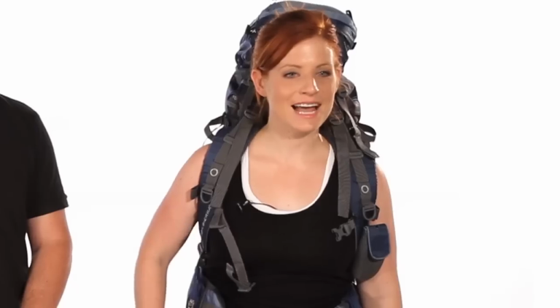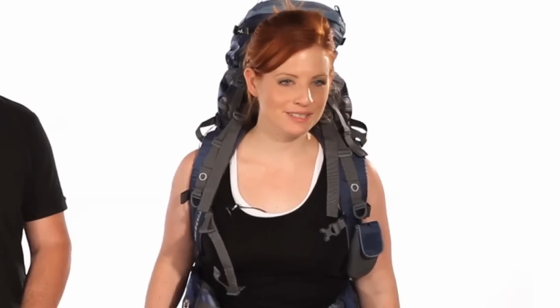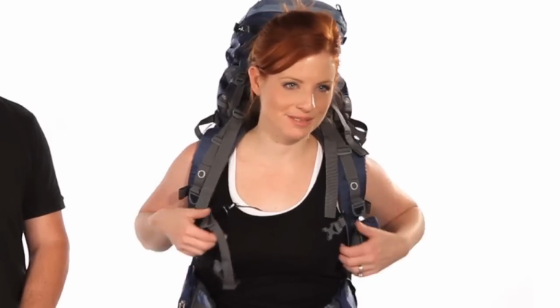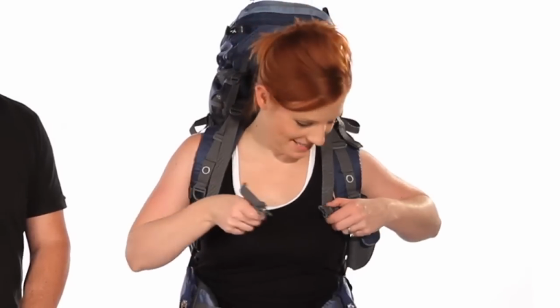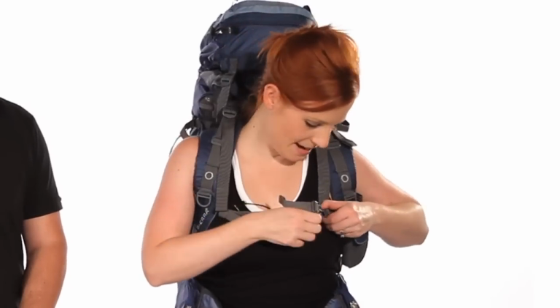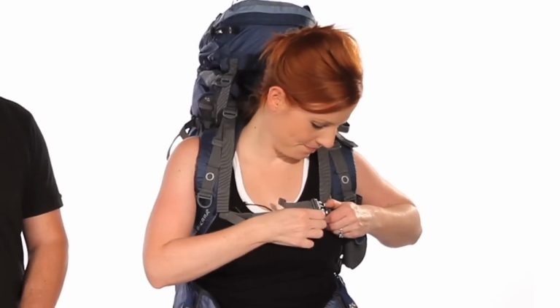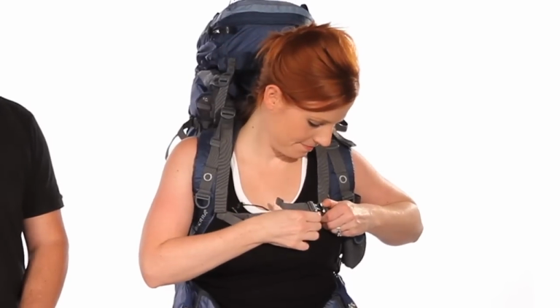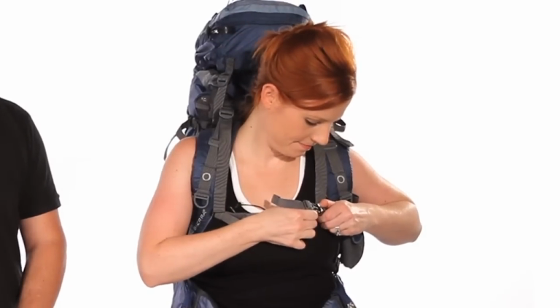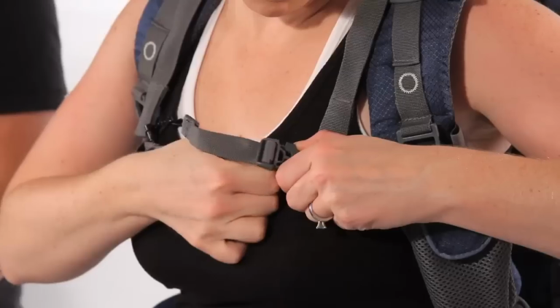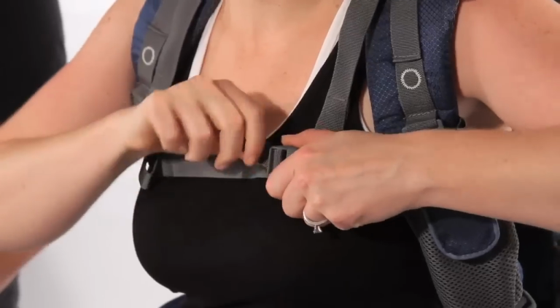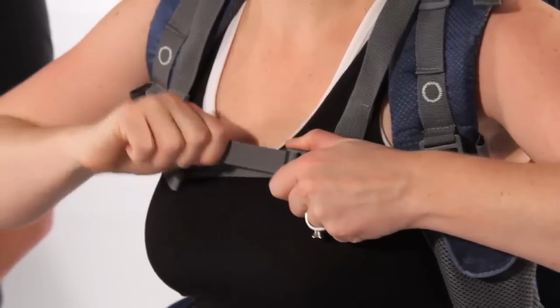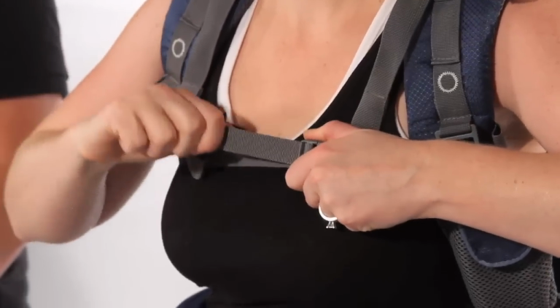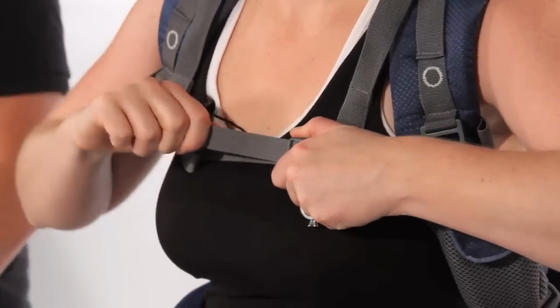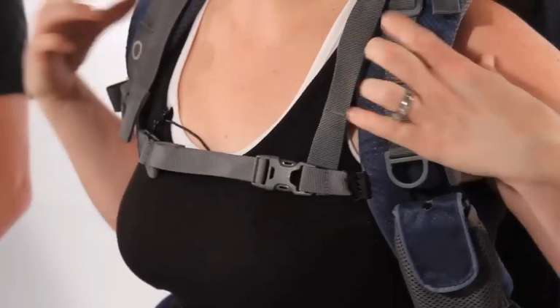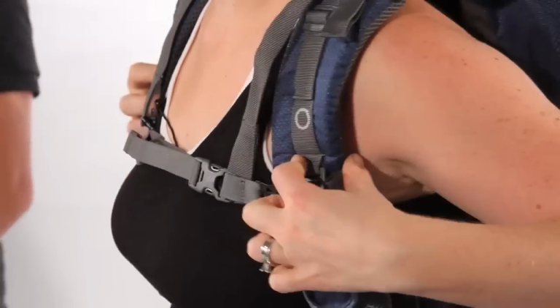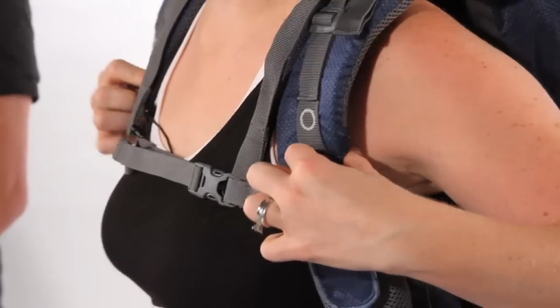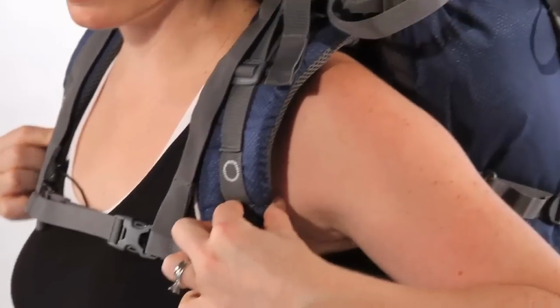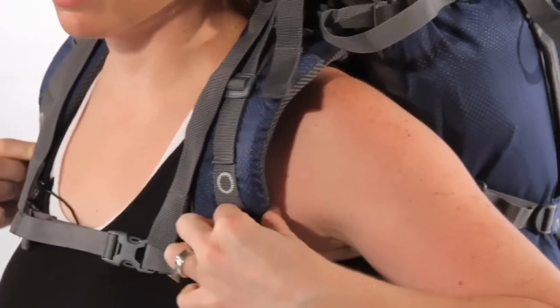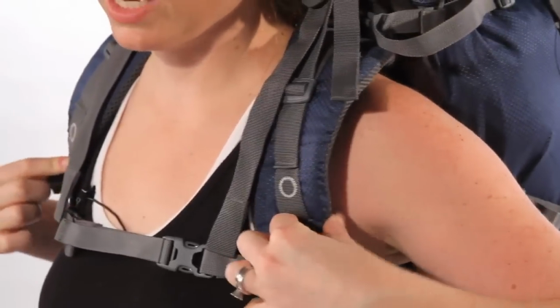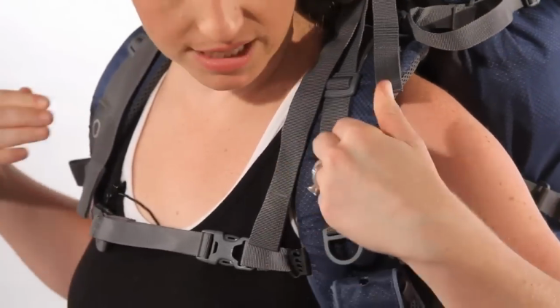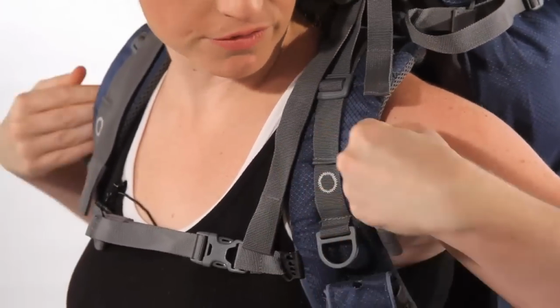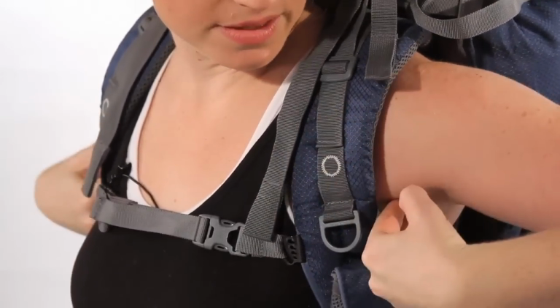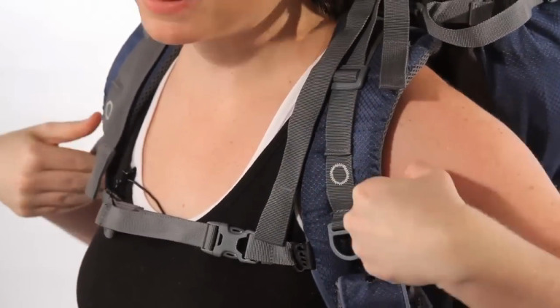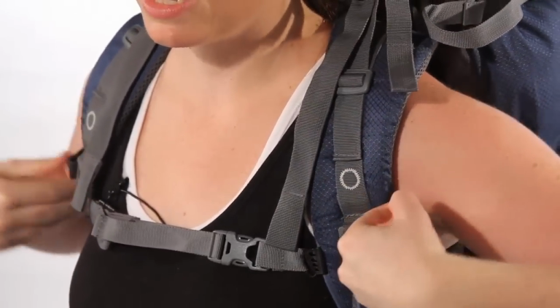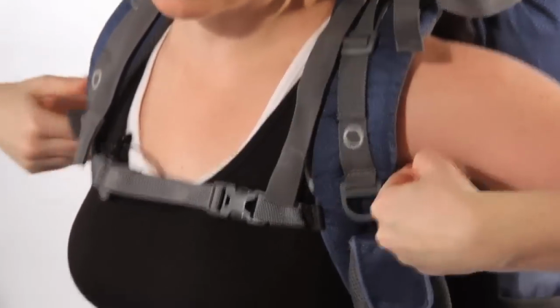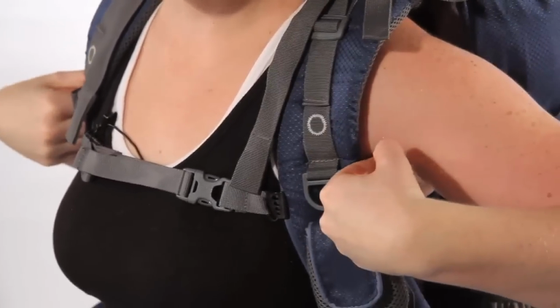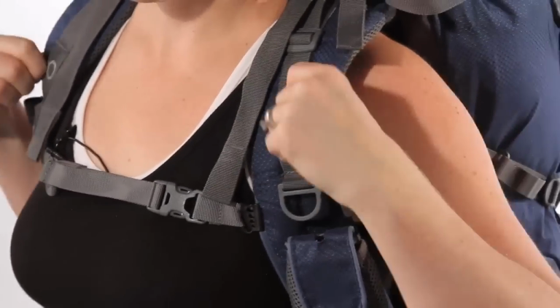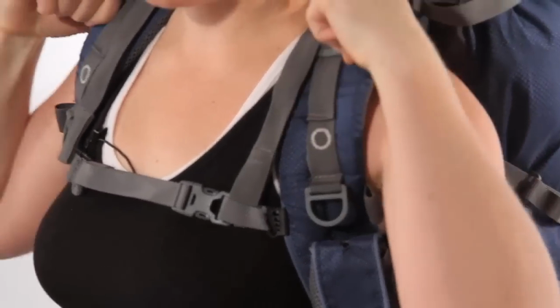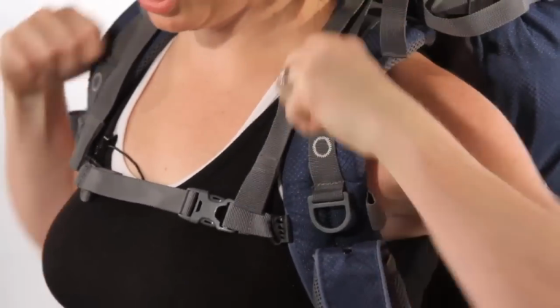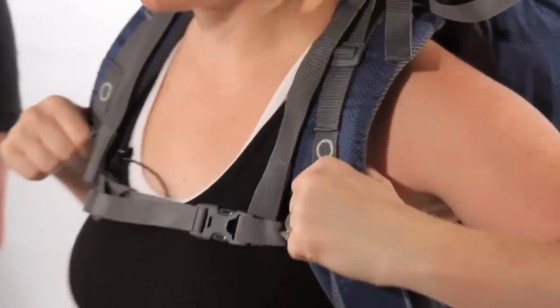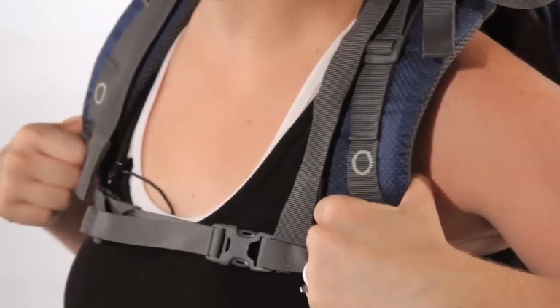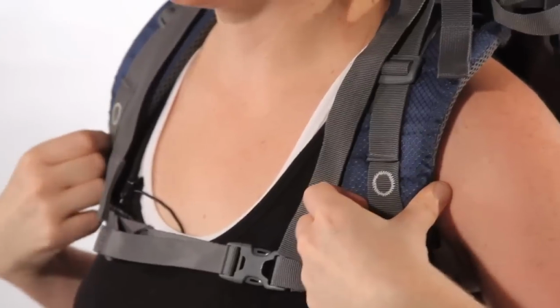Now buckle your sternum strap and snug it up. This will pull the shoulder straps together, relieving pressure from the straps hitting your underarm and taking pressure towards the center of your chest.